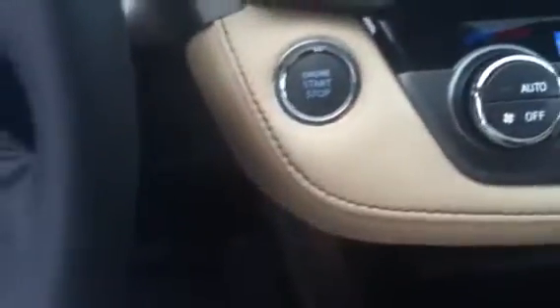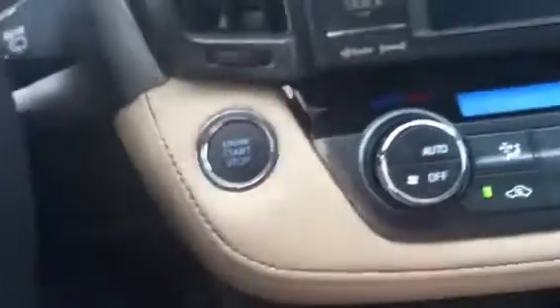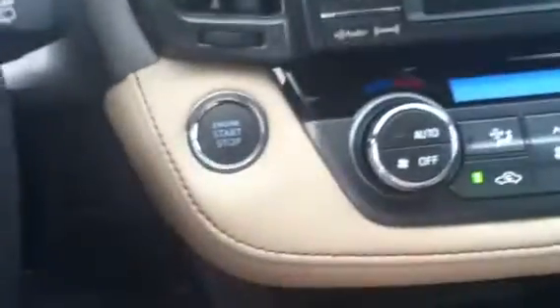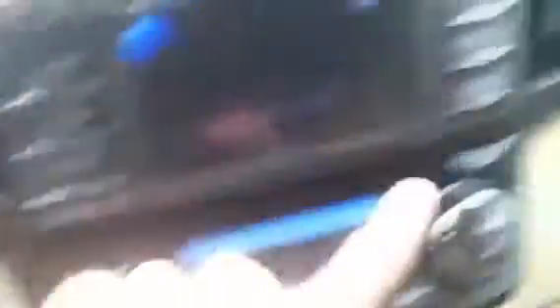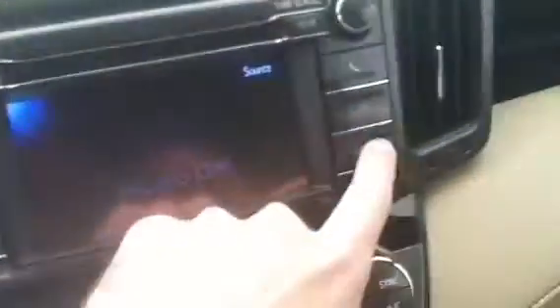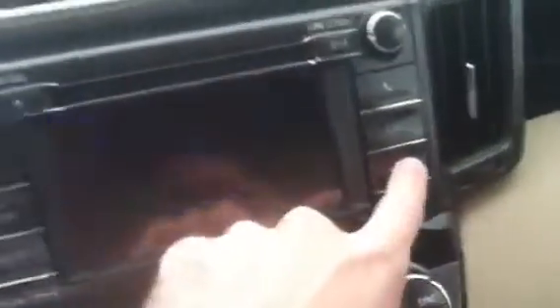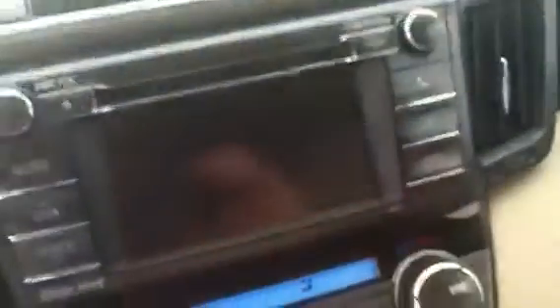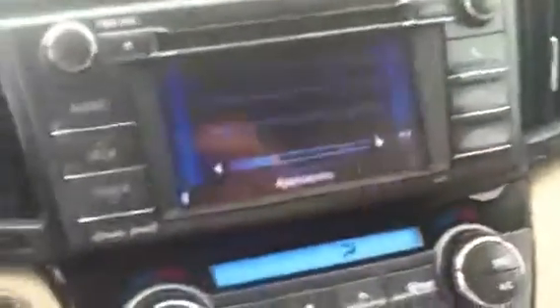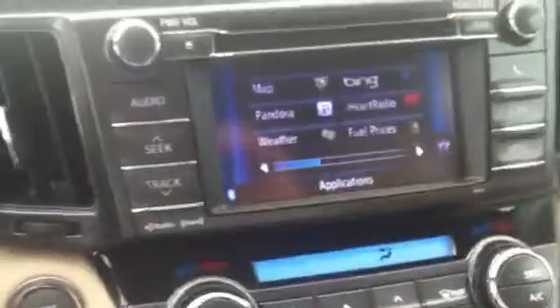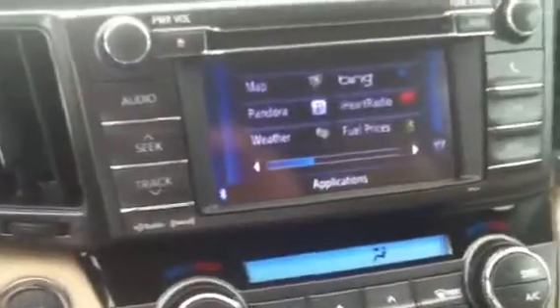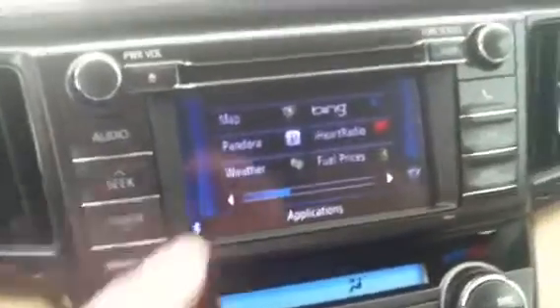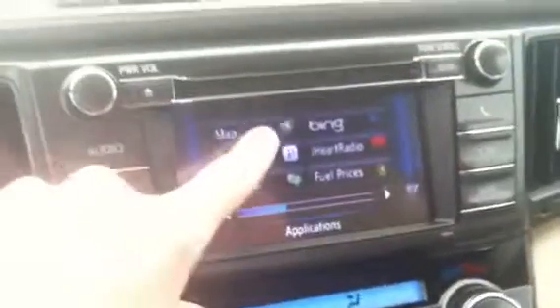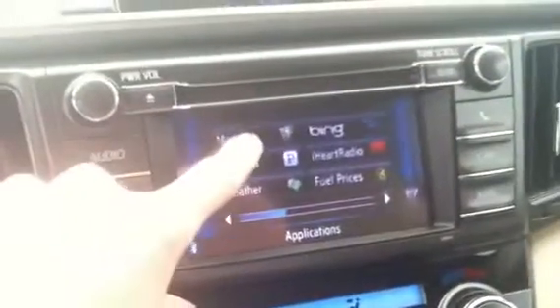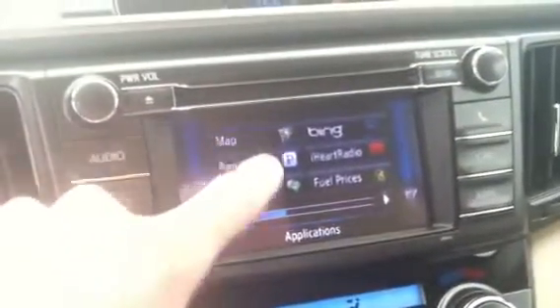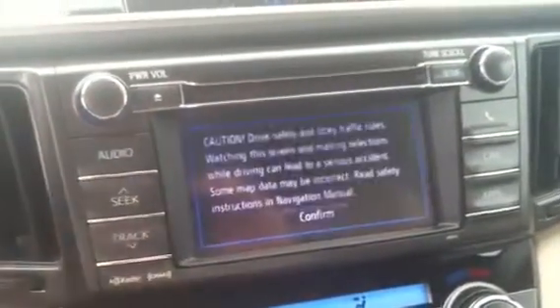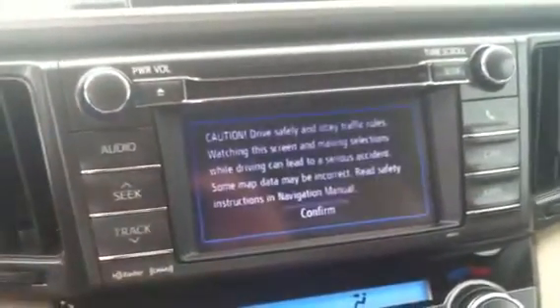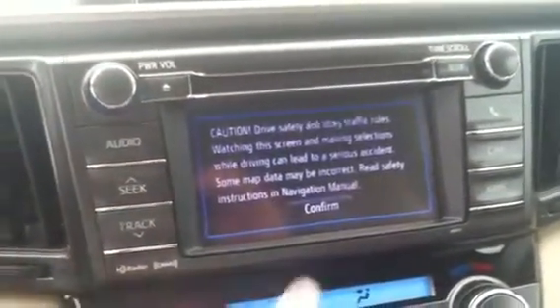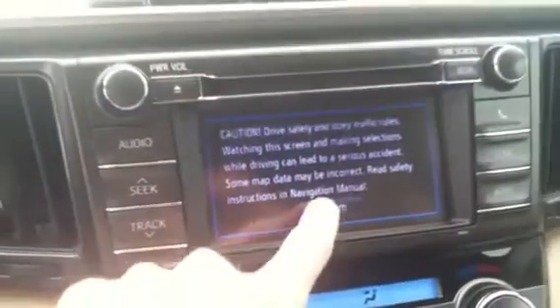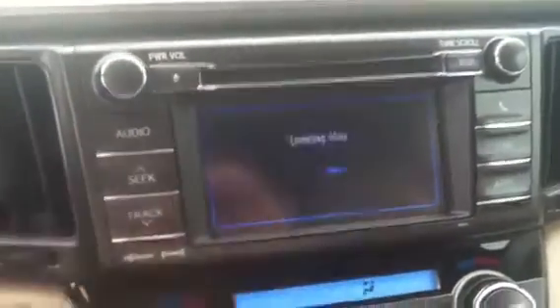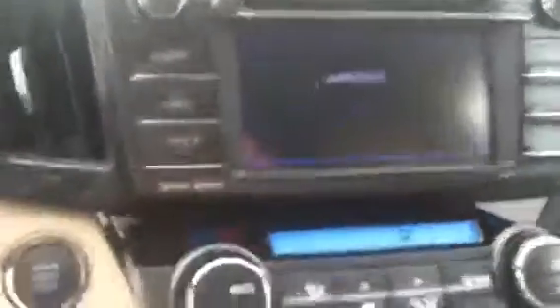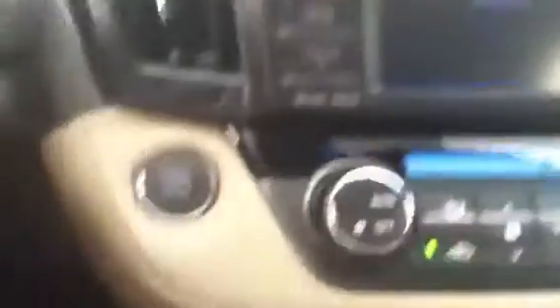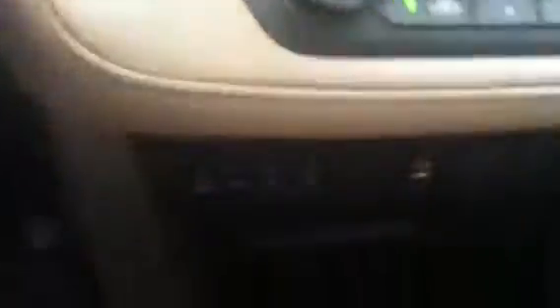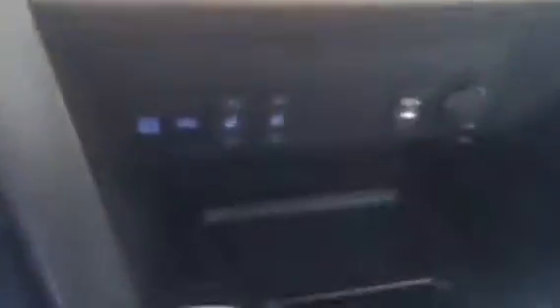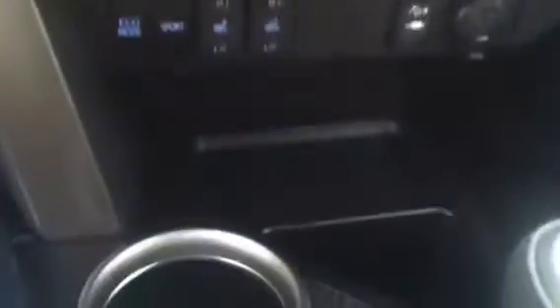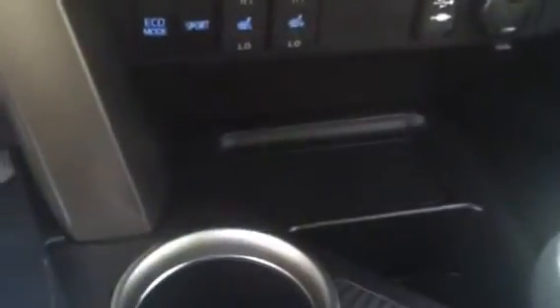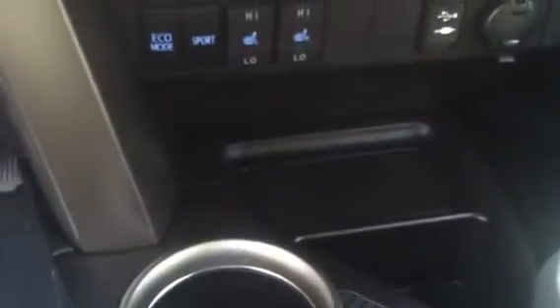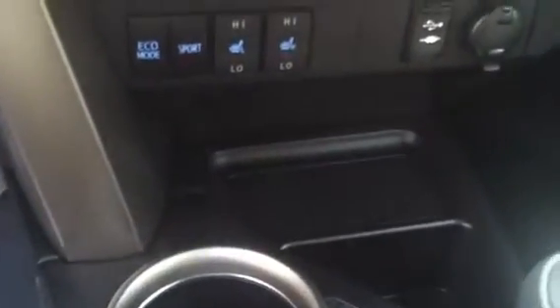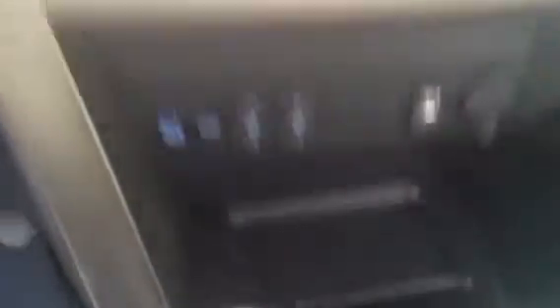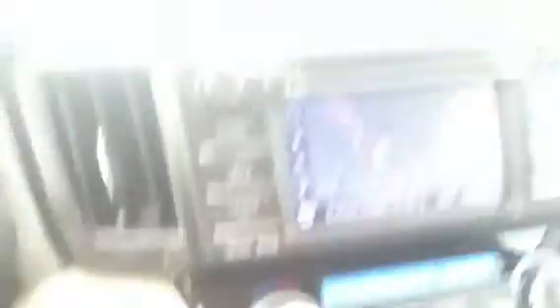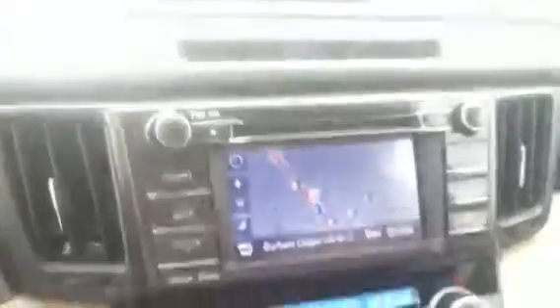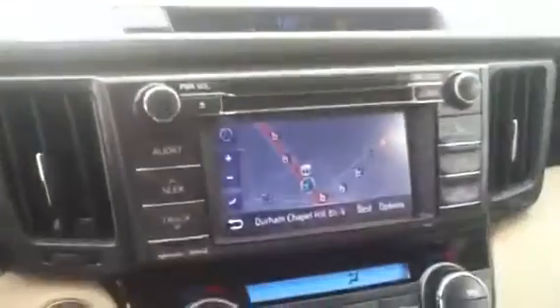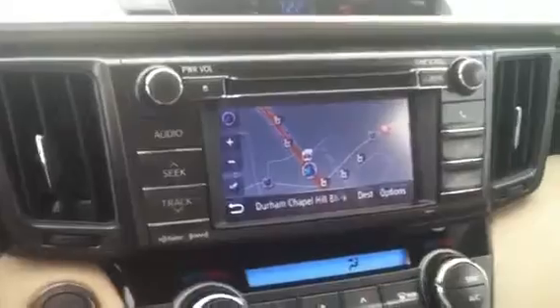Some other controls on this one — it does have navigation, which can be accessed by clicking on the maps button. And just below that you have the heated seats. There's the mapping display.